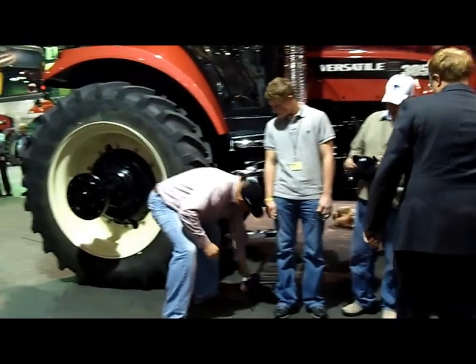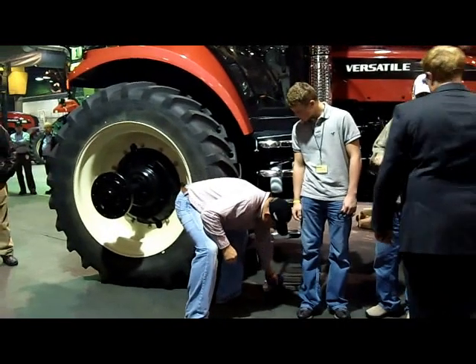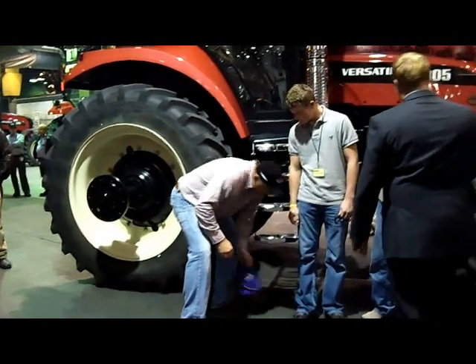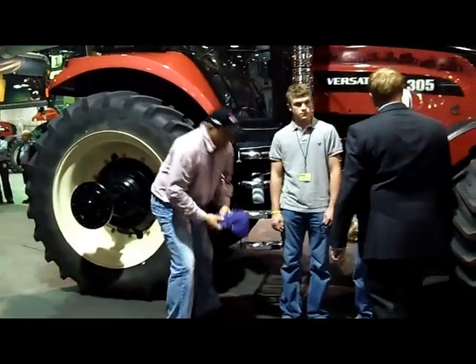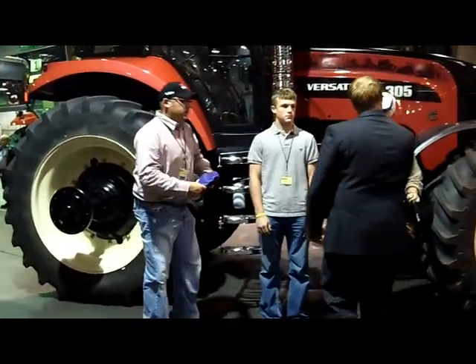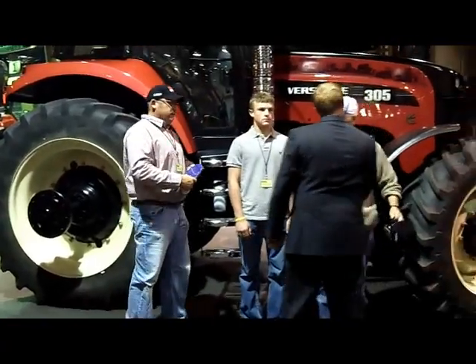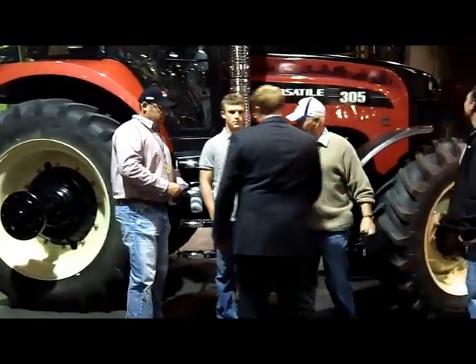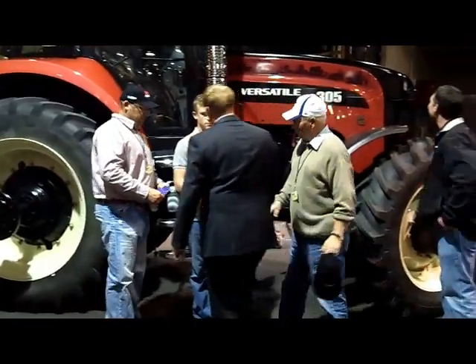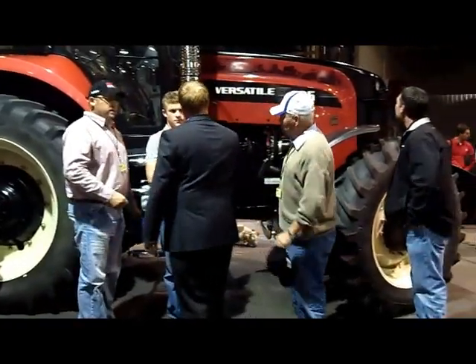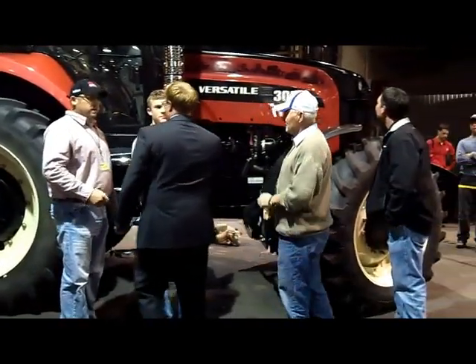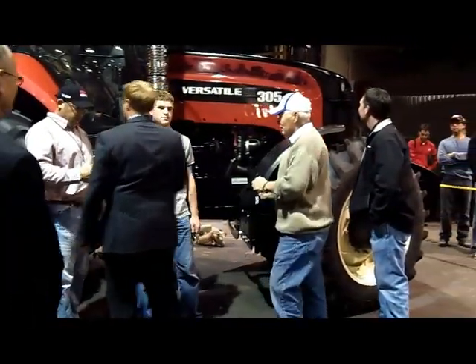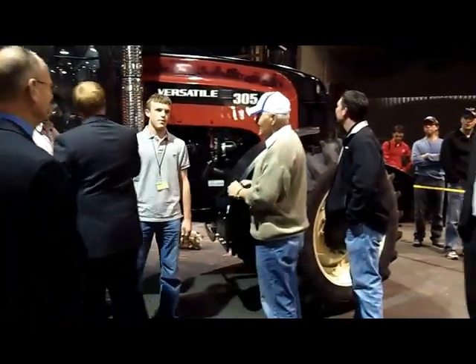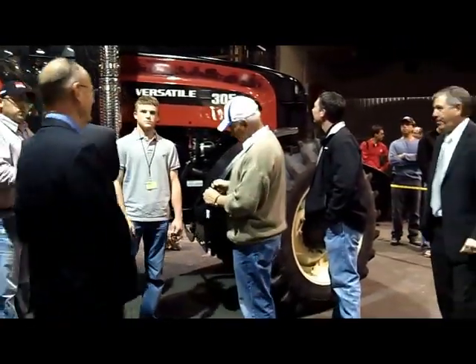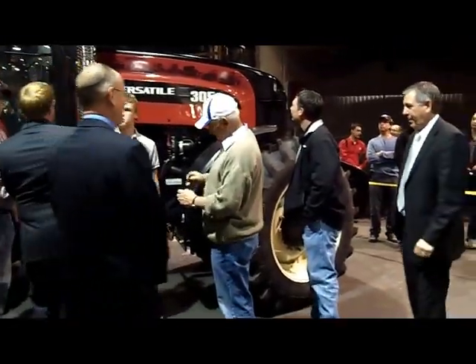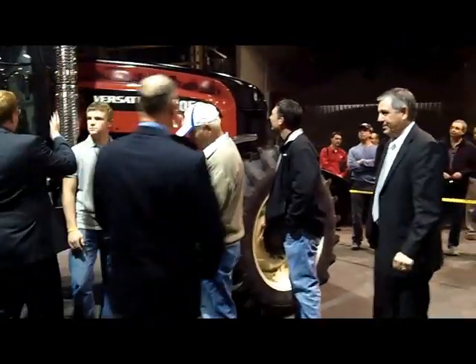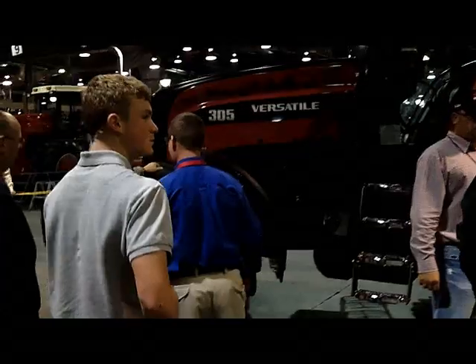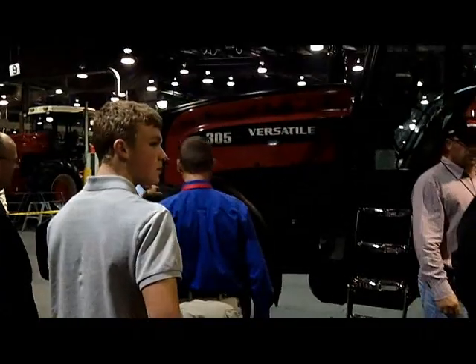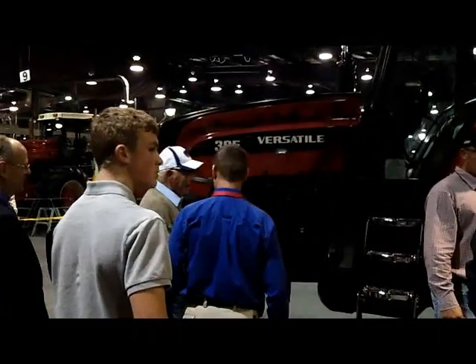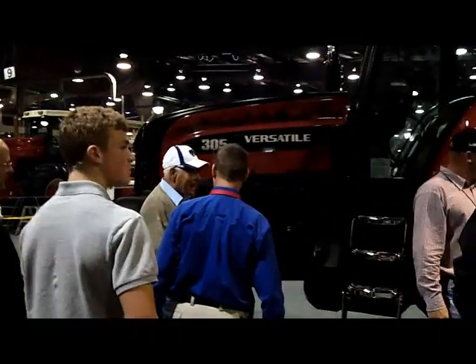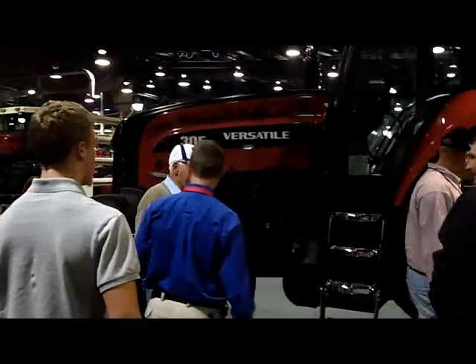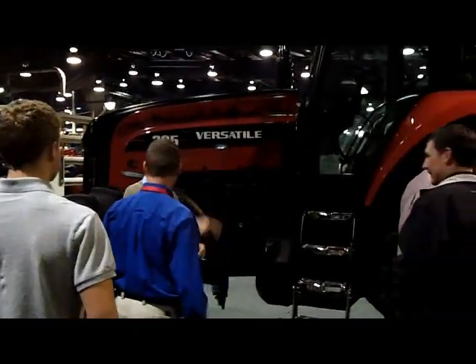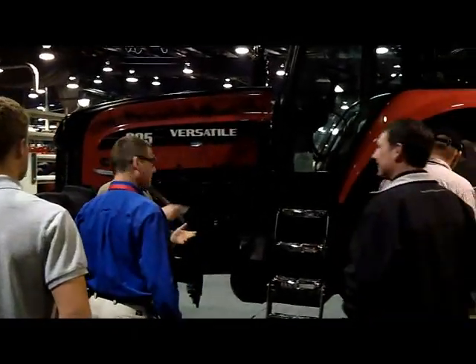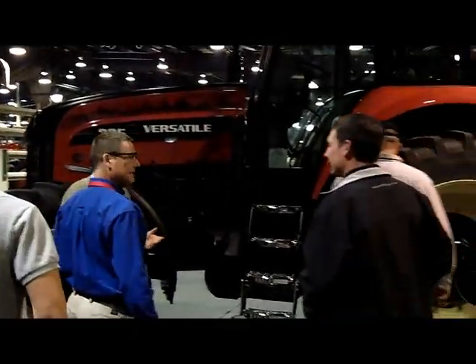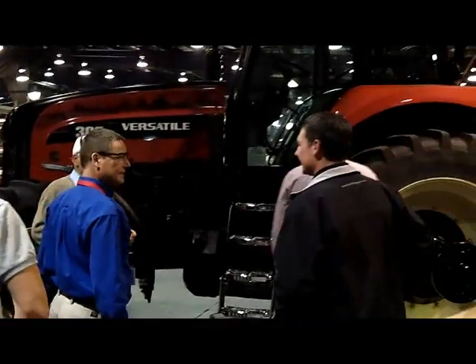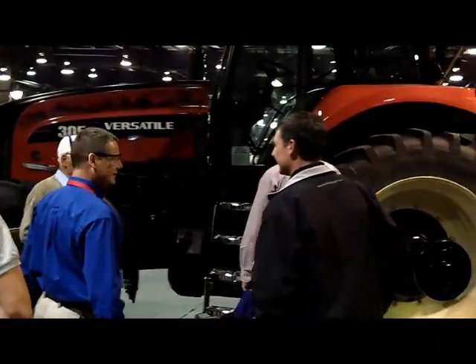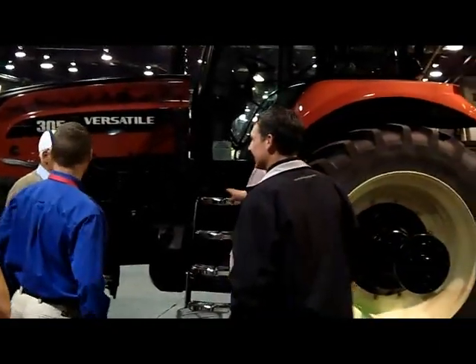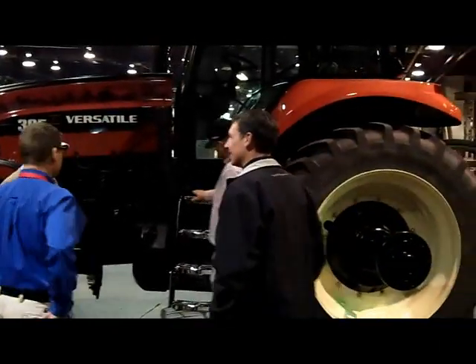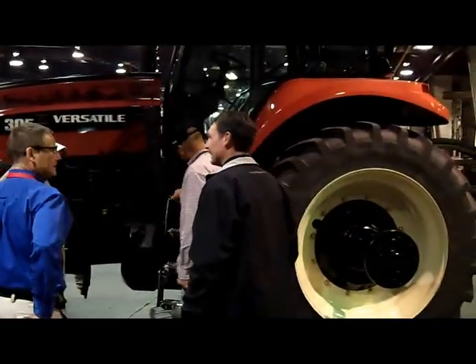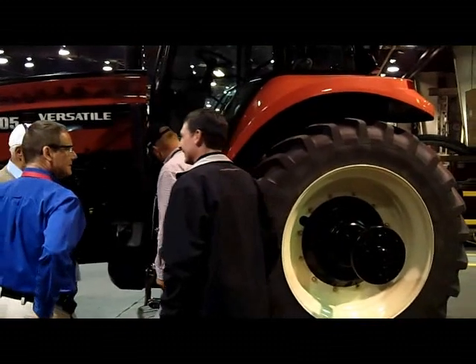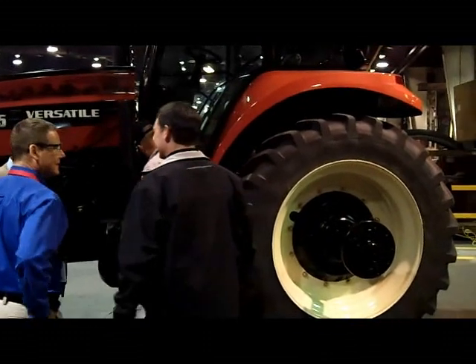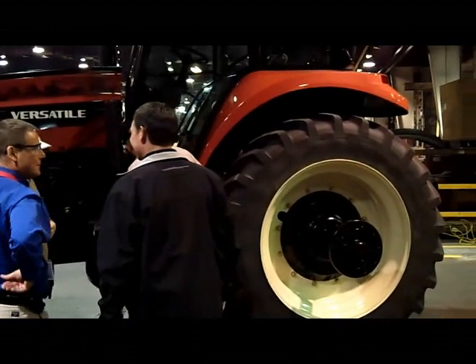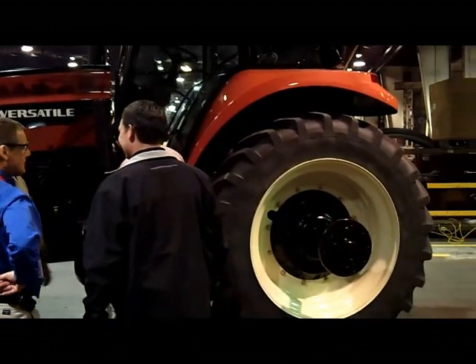The dealership has sold Versatile tractors since 1968, and Rodney Braceland has owned up to 22 Versatile tractors on his farm that includes about 10,000 acres of pasture and cropland.